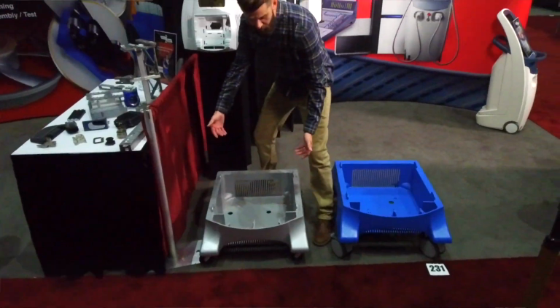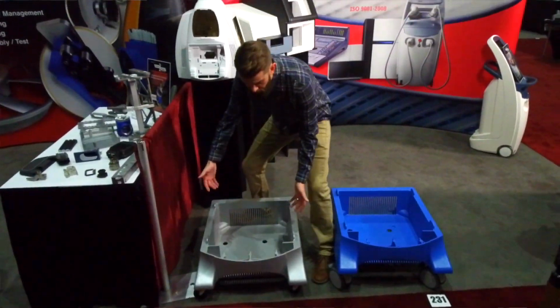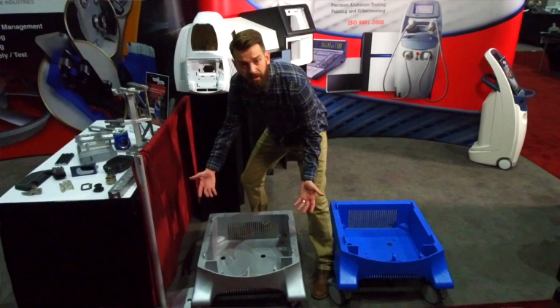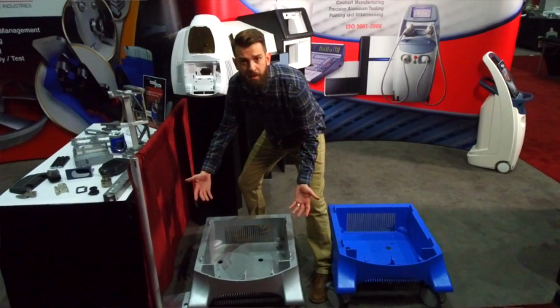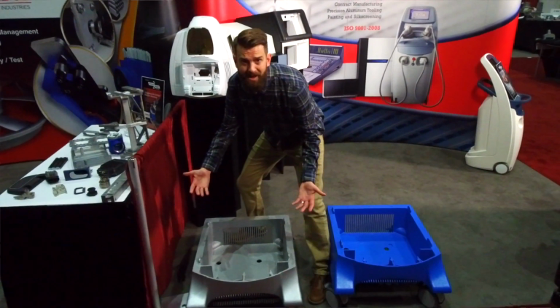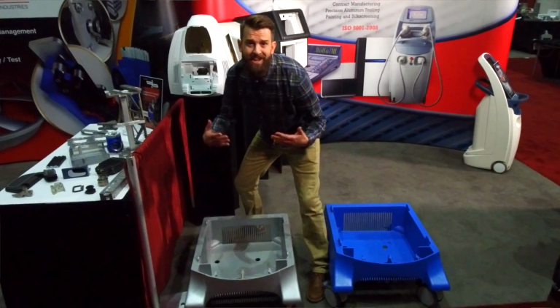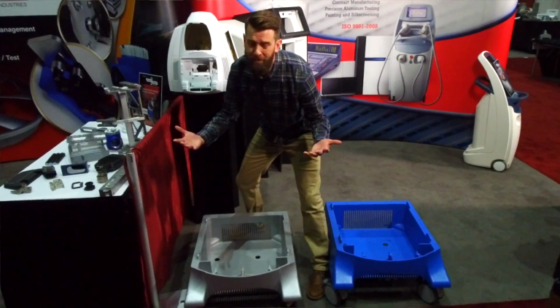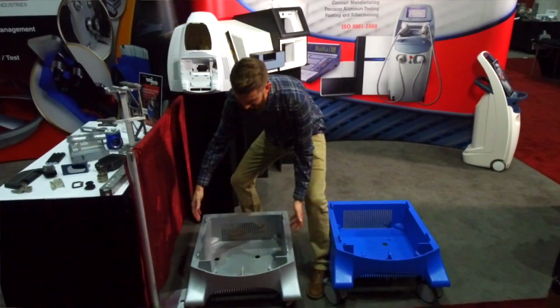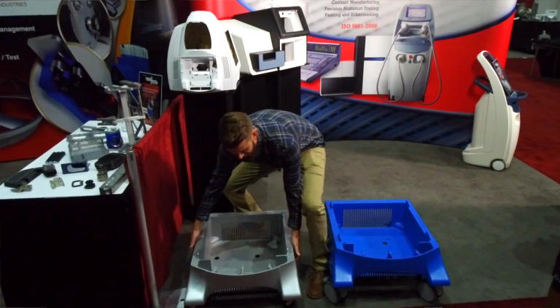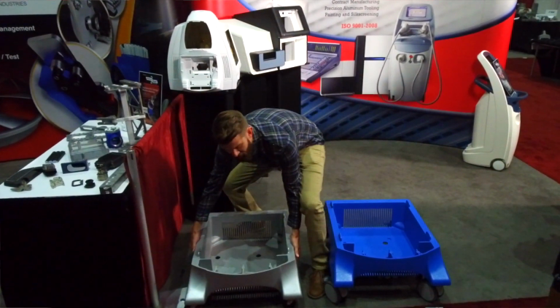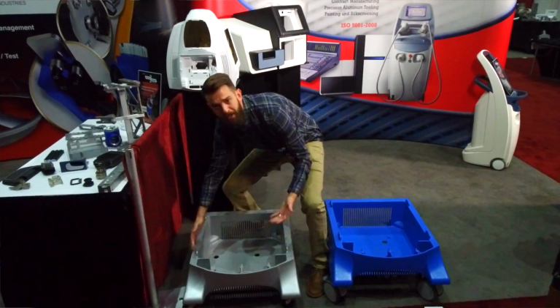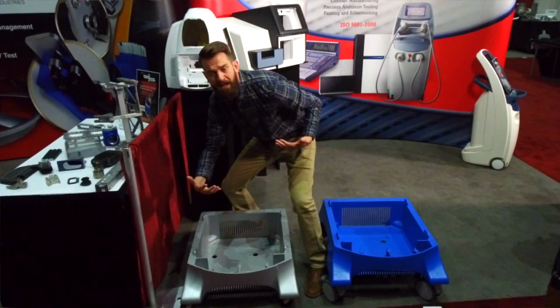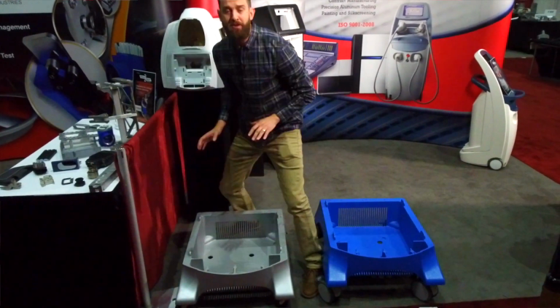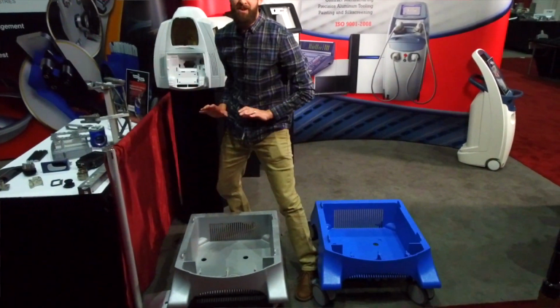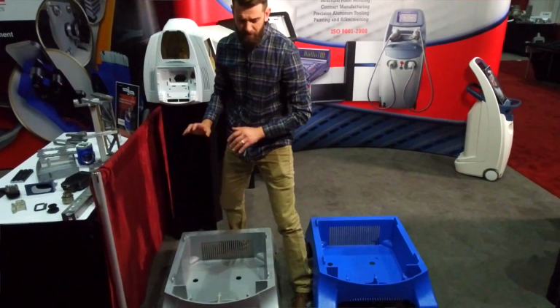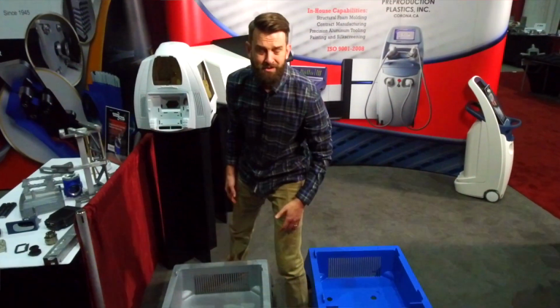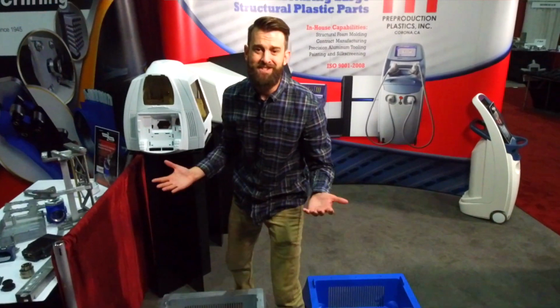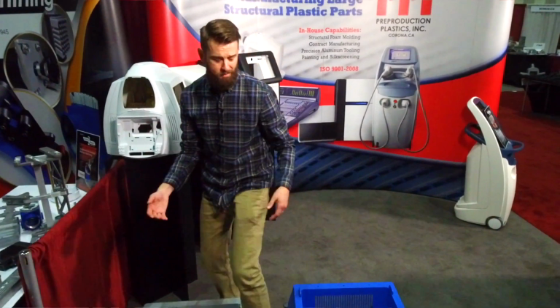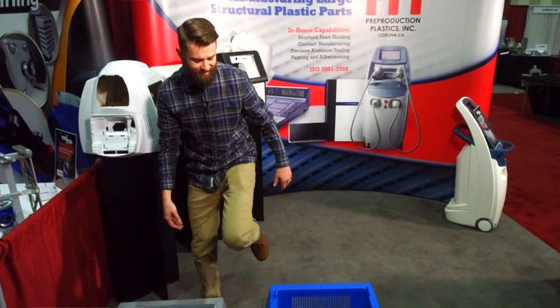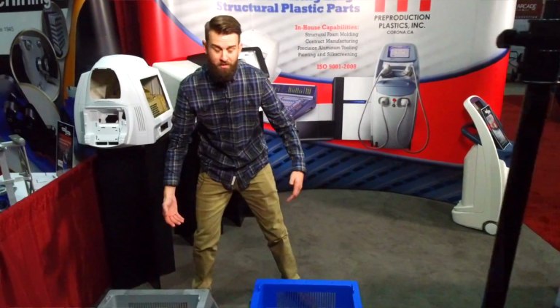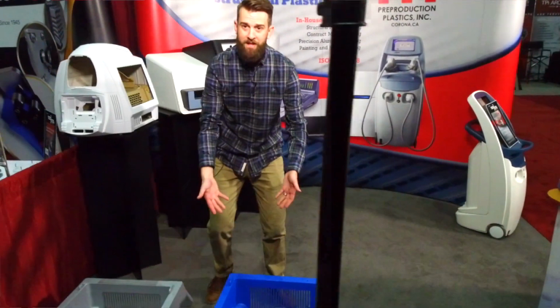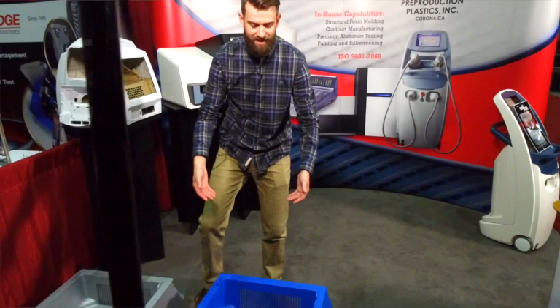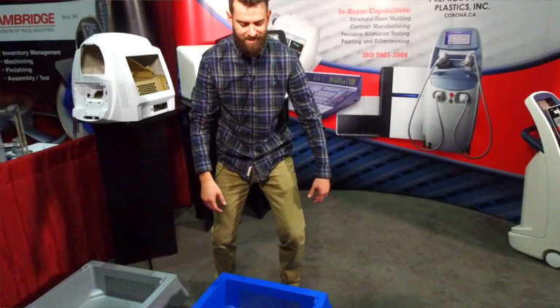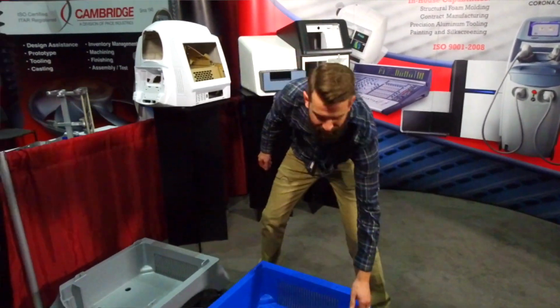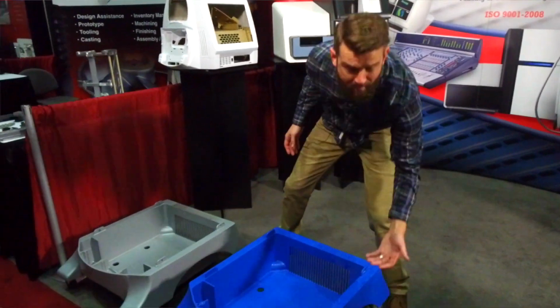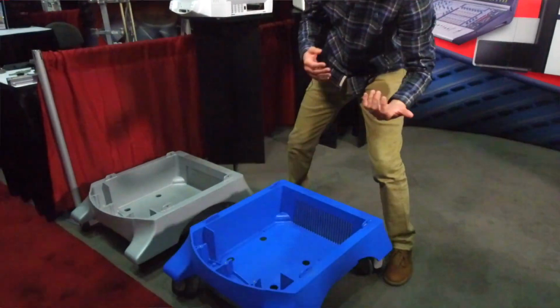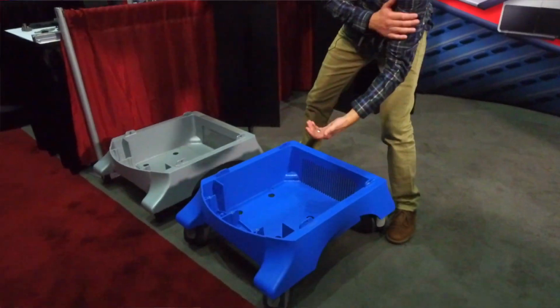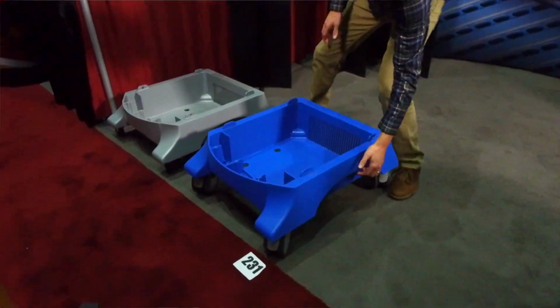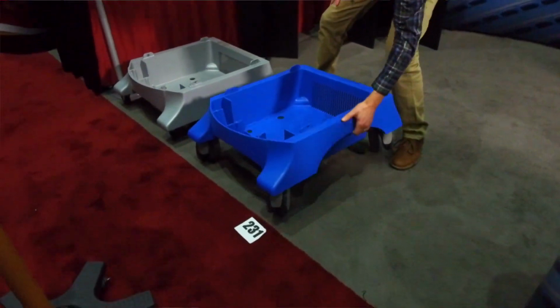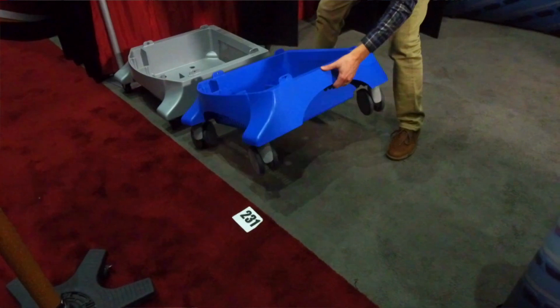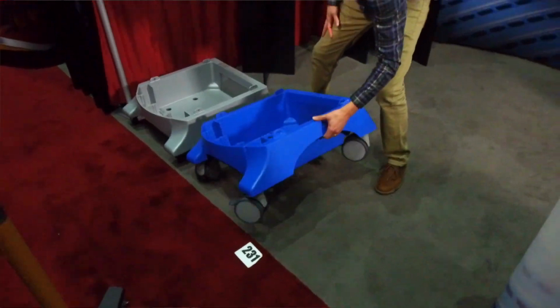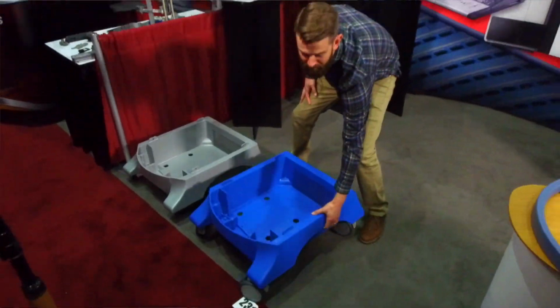This part right here is an aluminum casting — it's really heavy. If I'm a nurse in a hospital pushing this through, it's just not going to work out. But this one right here is lightweight — I'm not a strong guy, look at these arms, and I can lift it no problem.